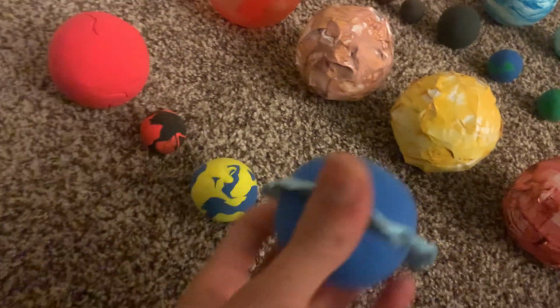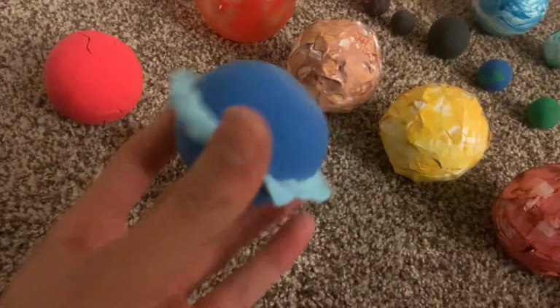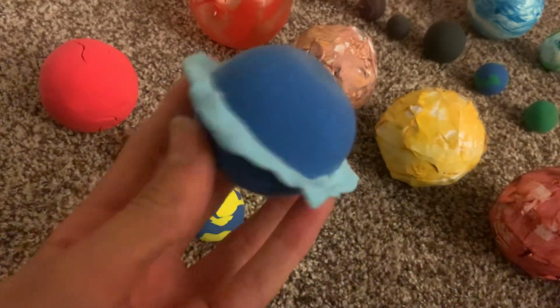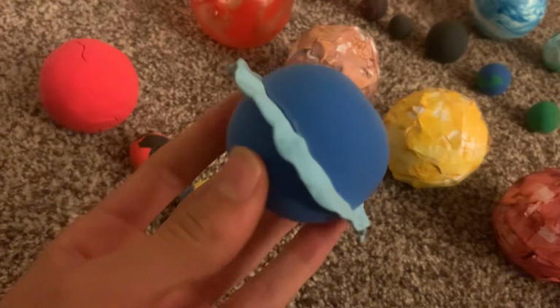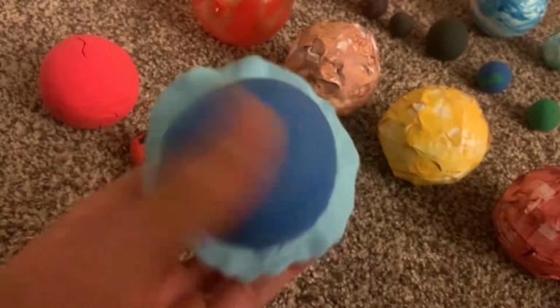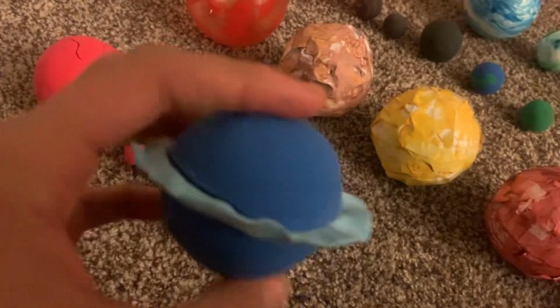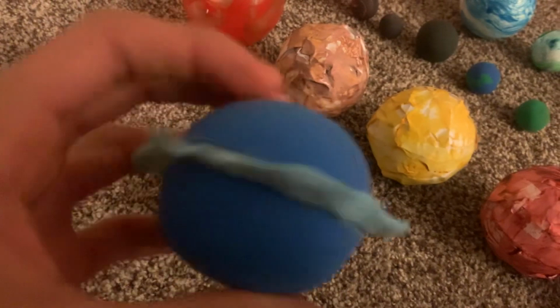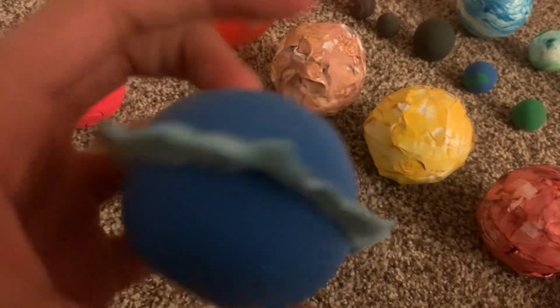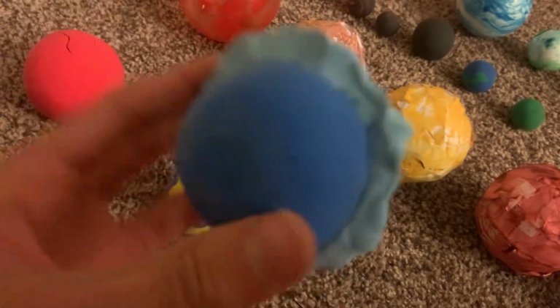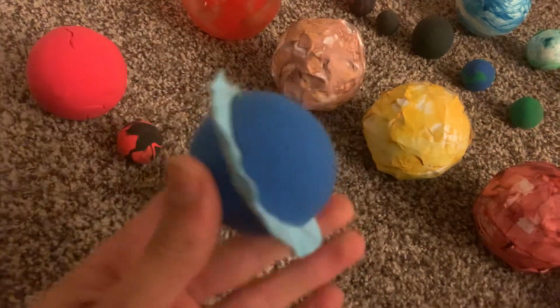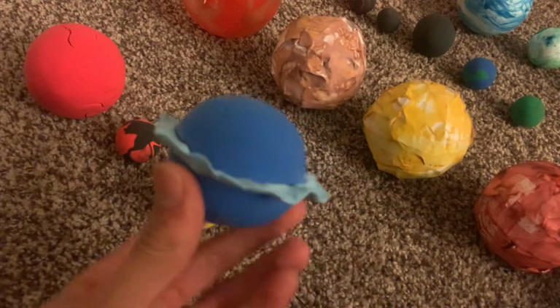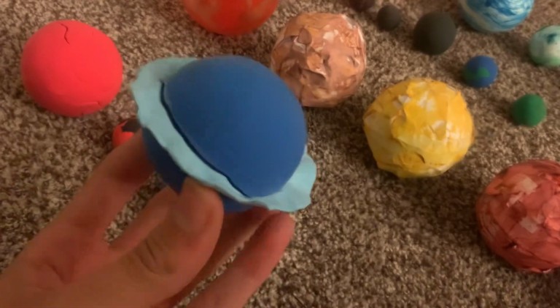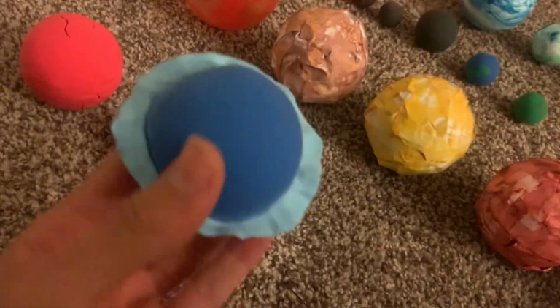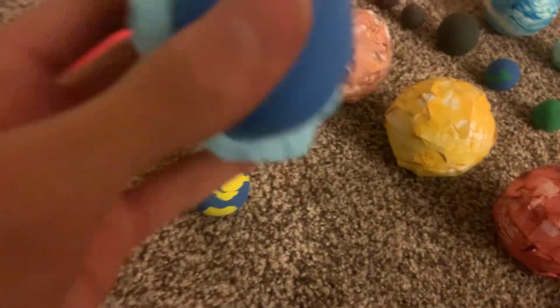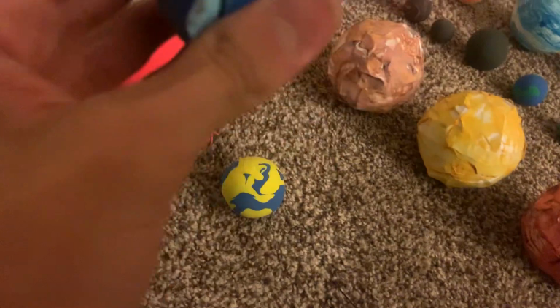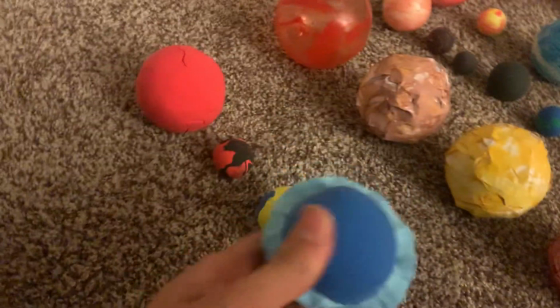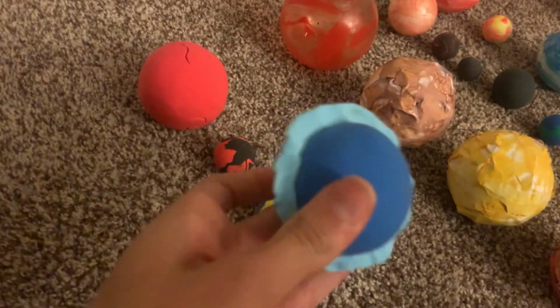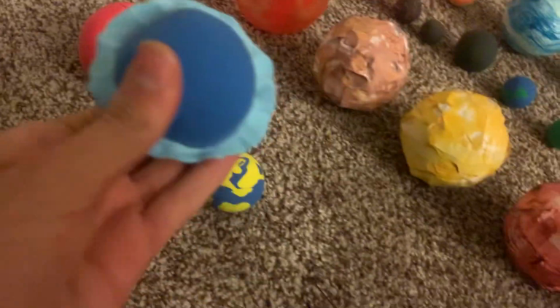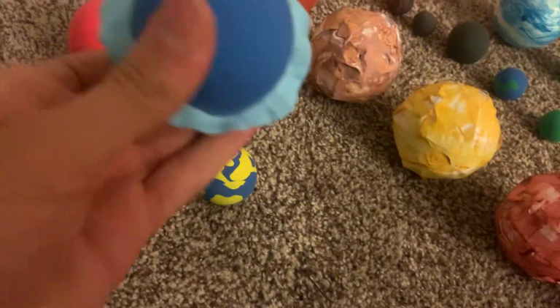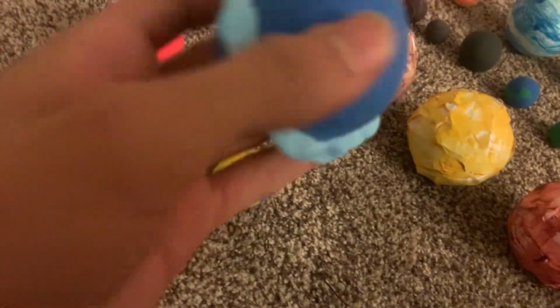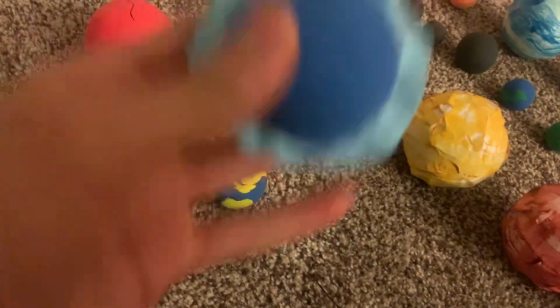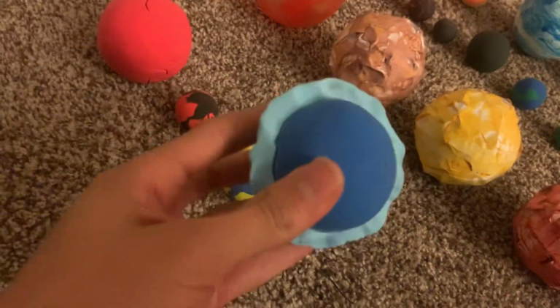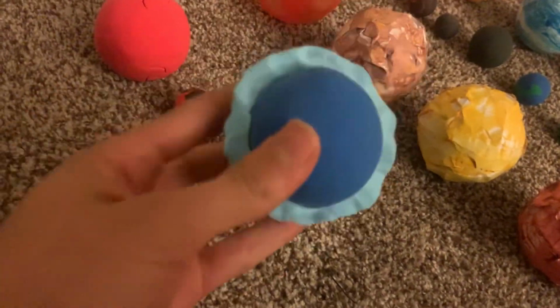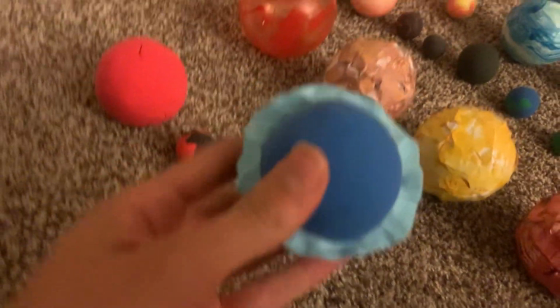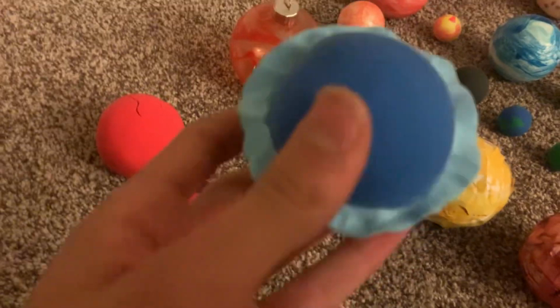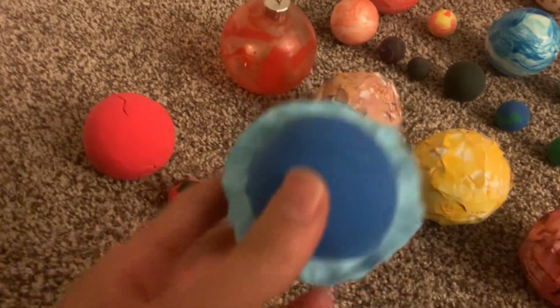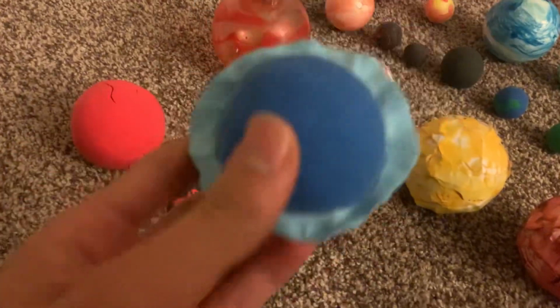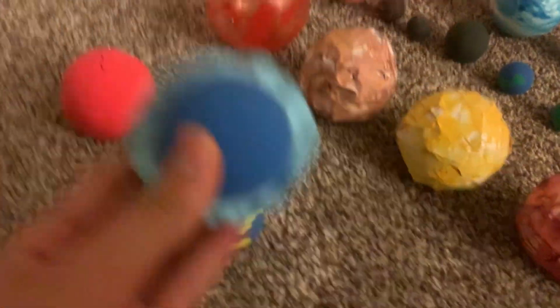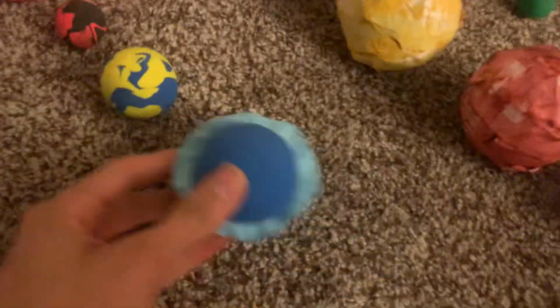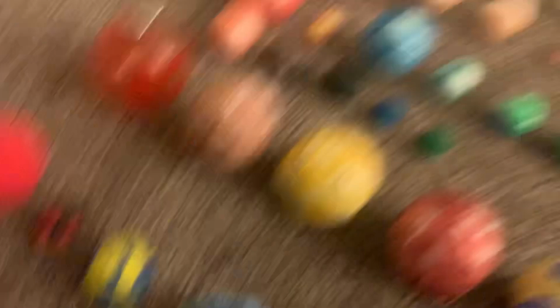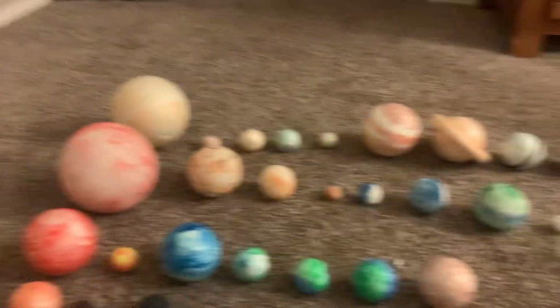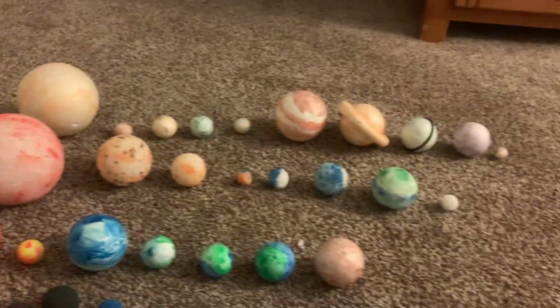The third one is Proxima Centauri C. It's another planet with rings, and it's like almost negative 400 degrees on that planet. It's not a safe one because it's a gas giant.